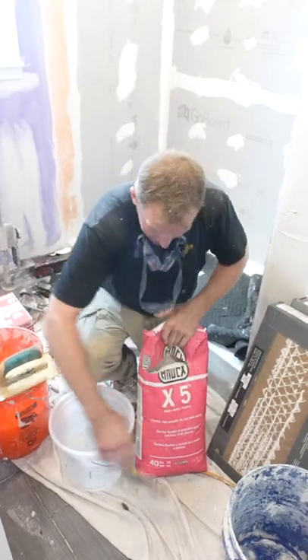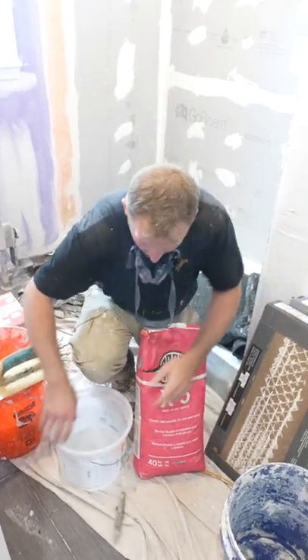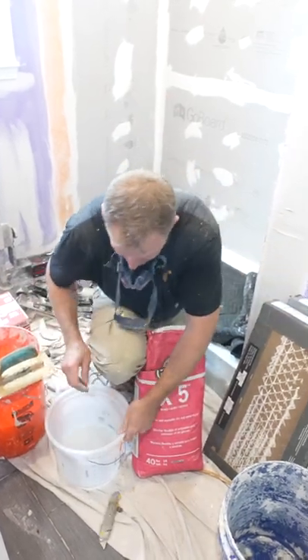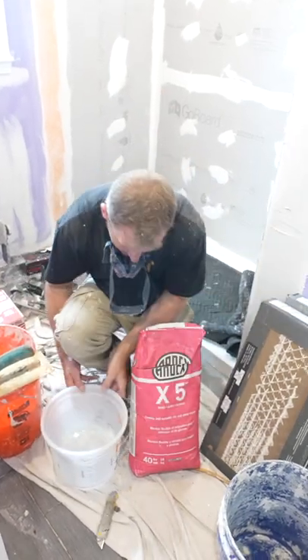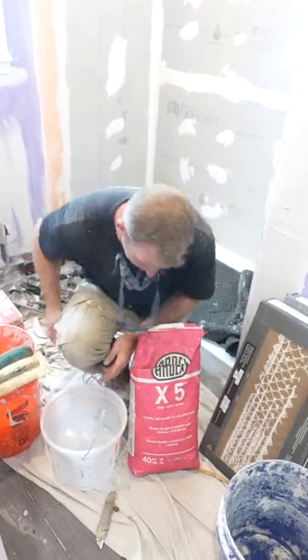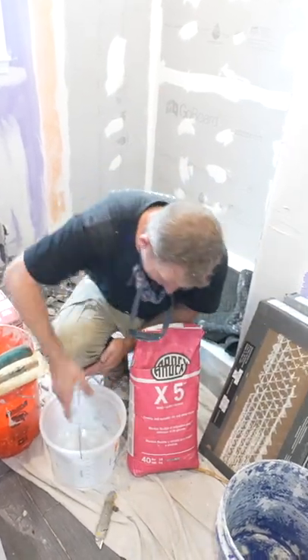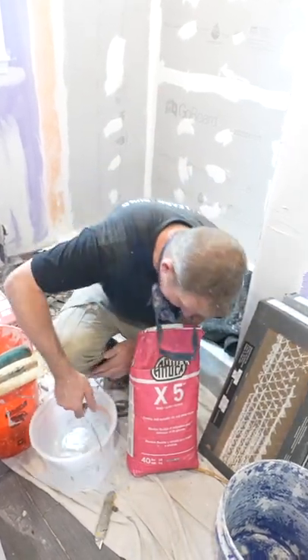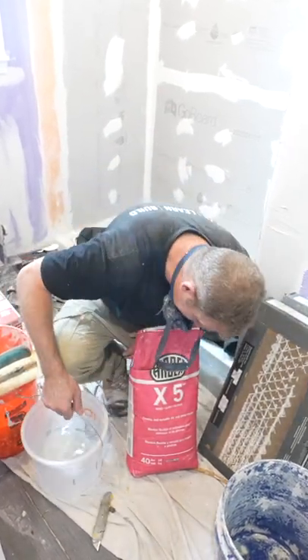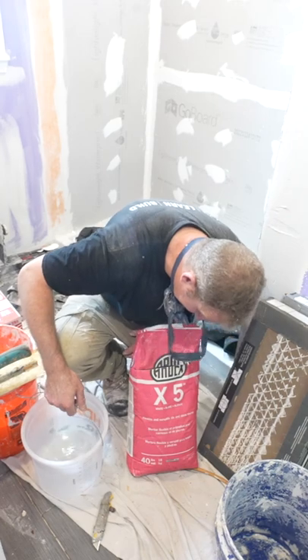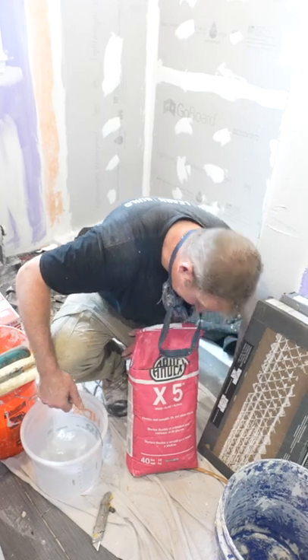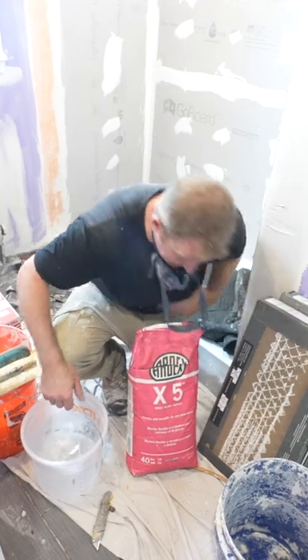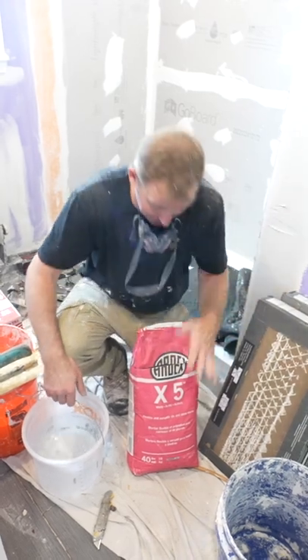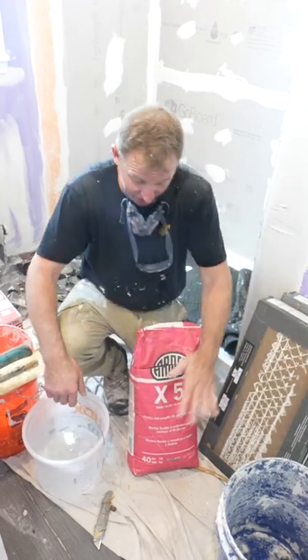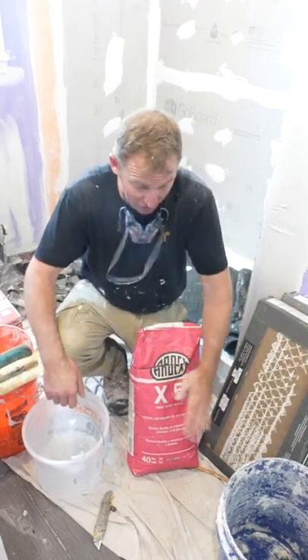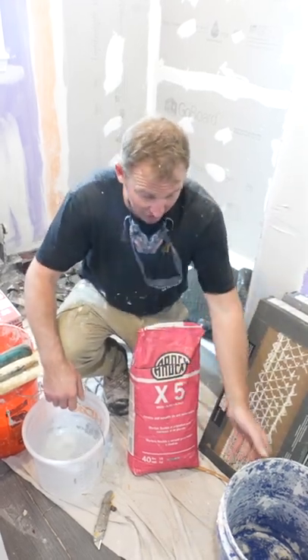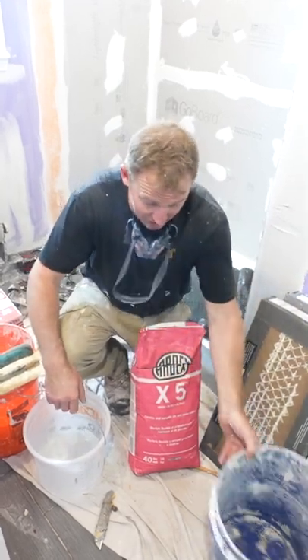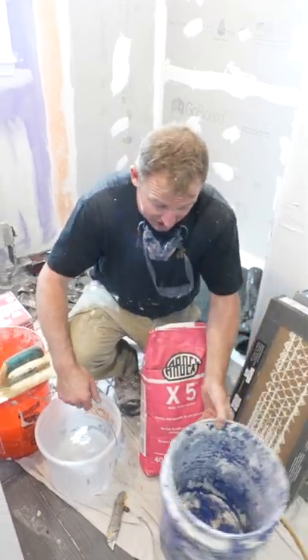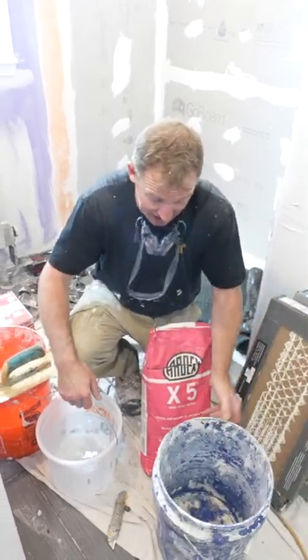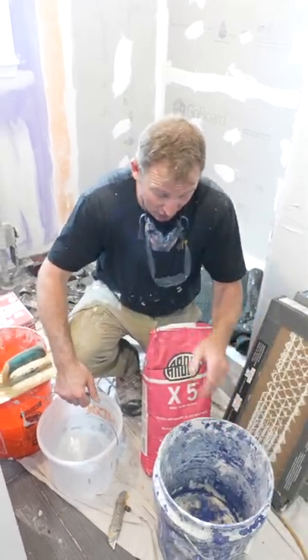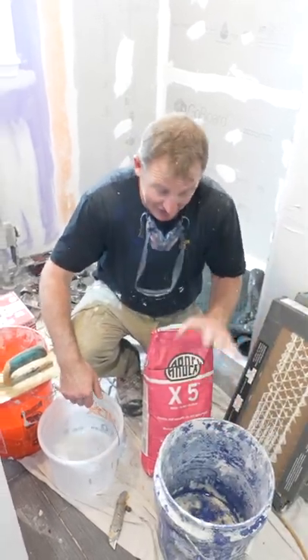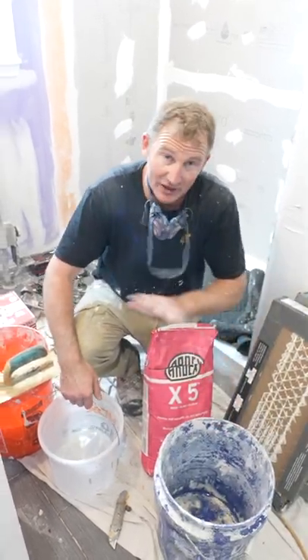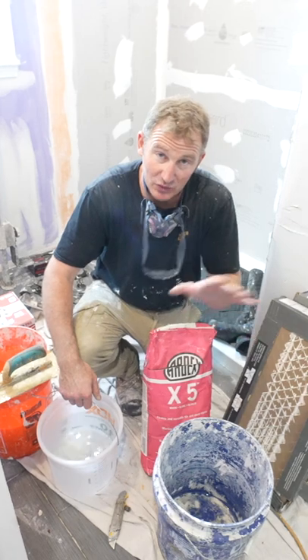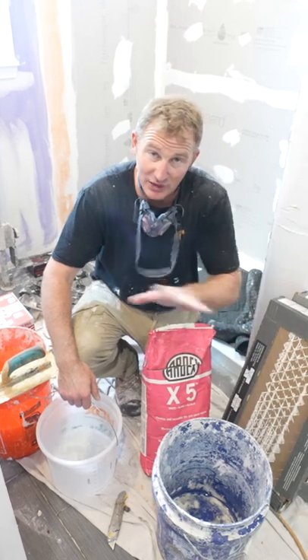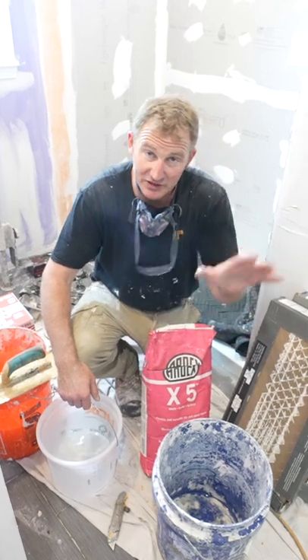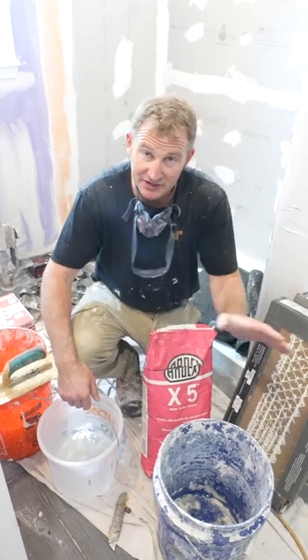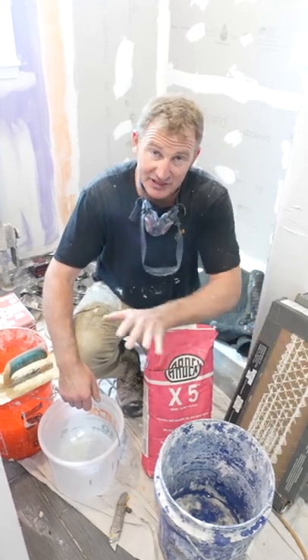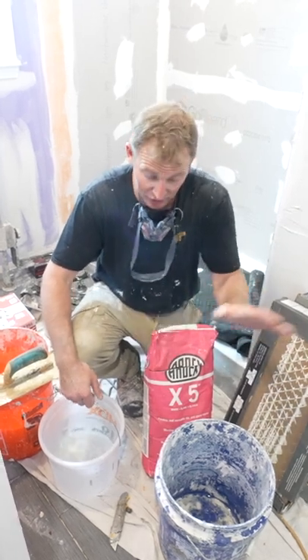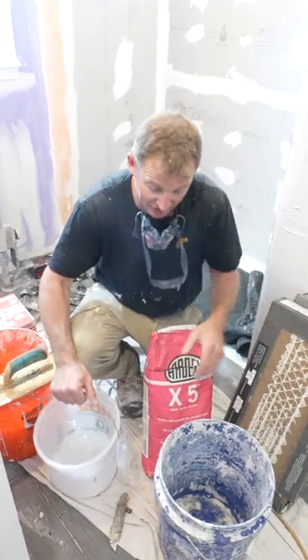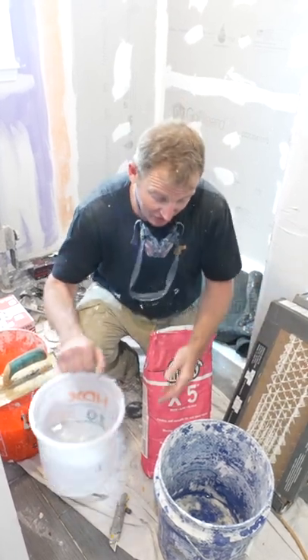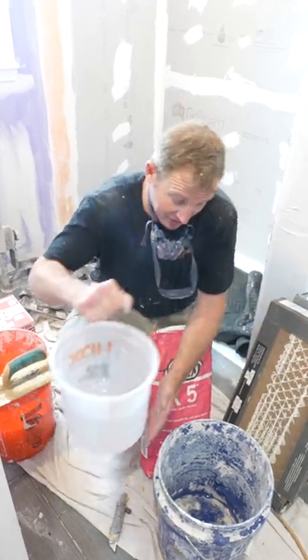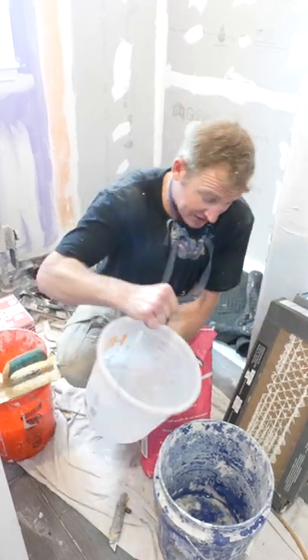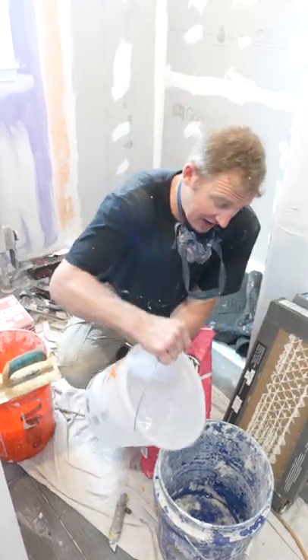Always make sure you measure all your water. Basically on this particular mix for this whole bag, we're going to be doing six and a half quarts — right in between the ratio. They have six to seven quarts; I like to go right in the middle, six and a half.